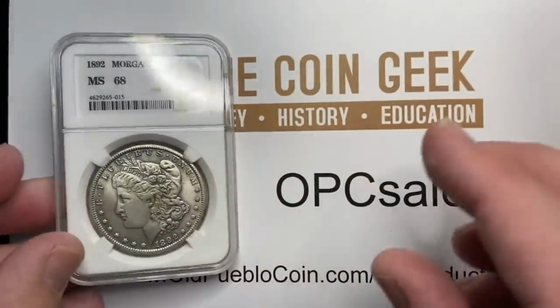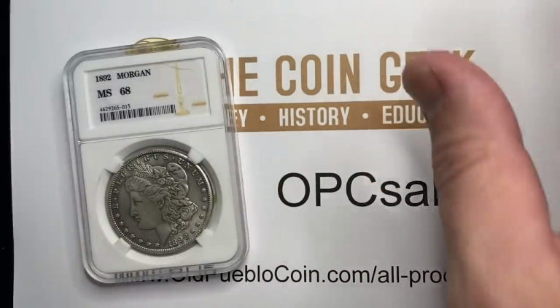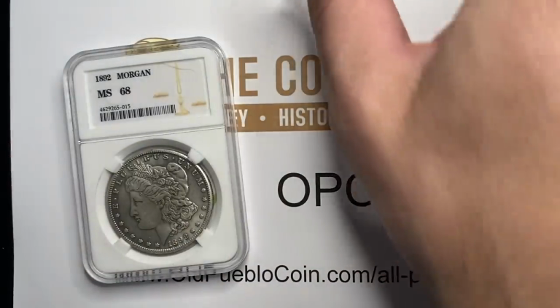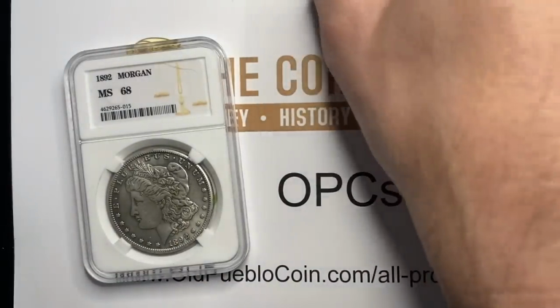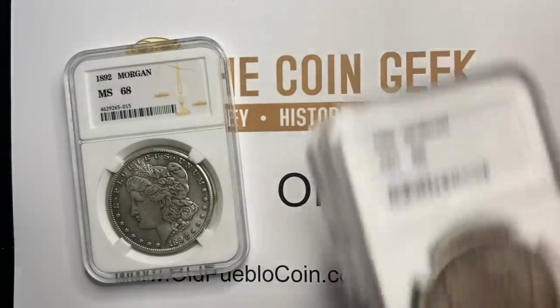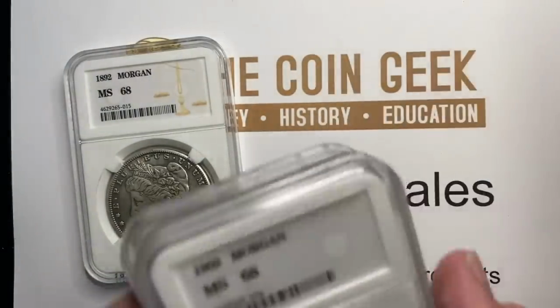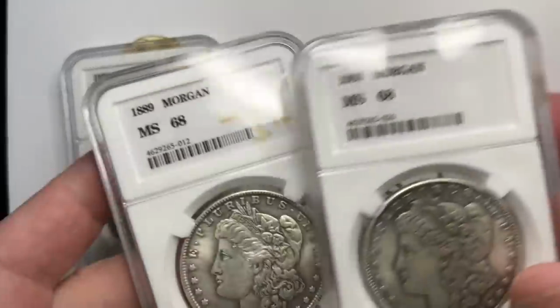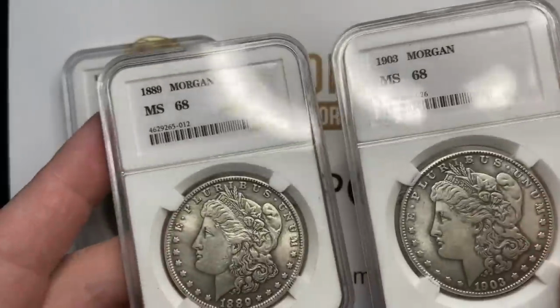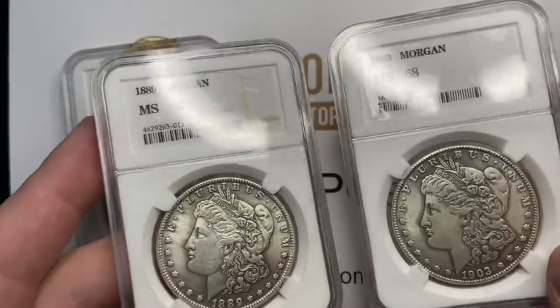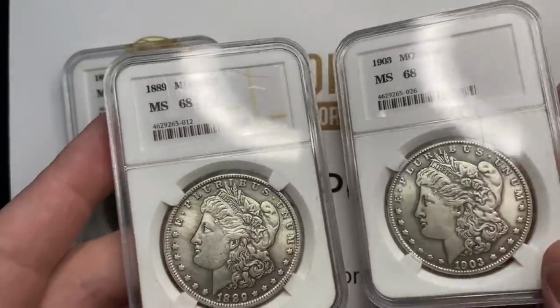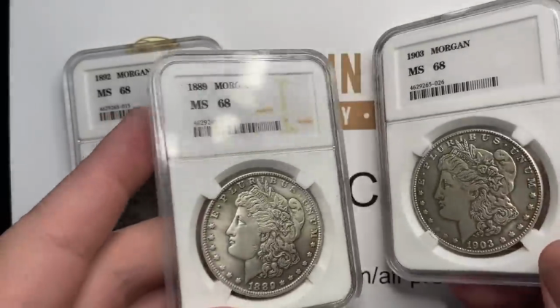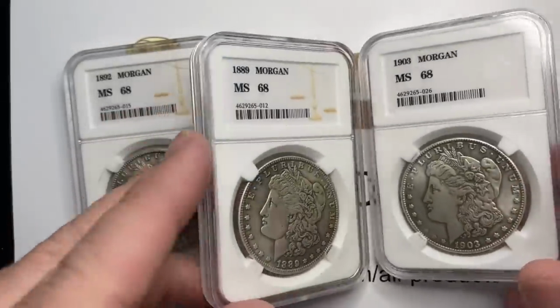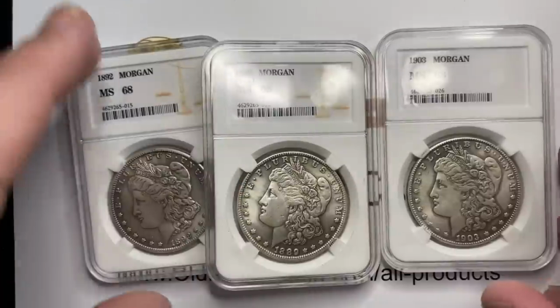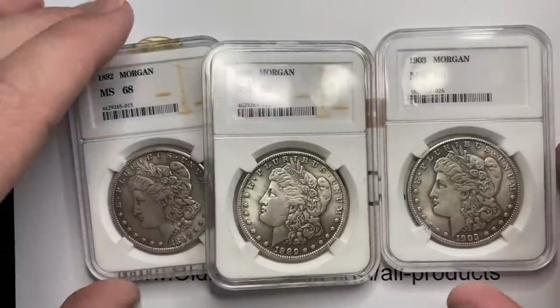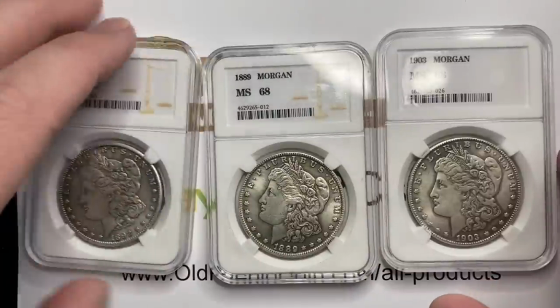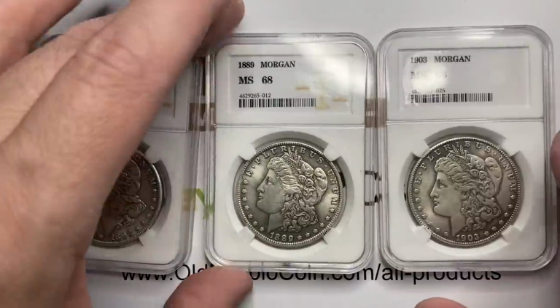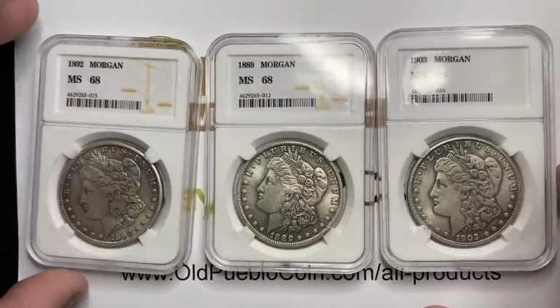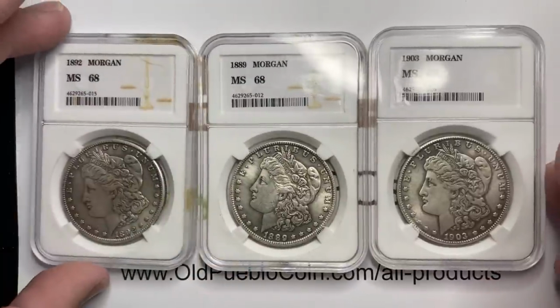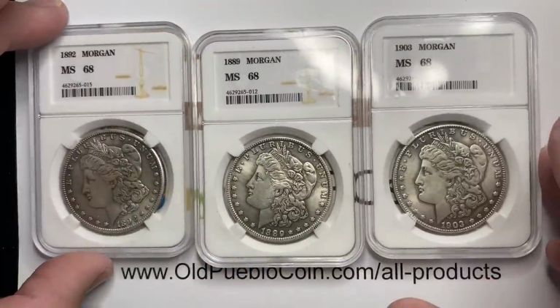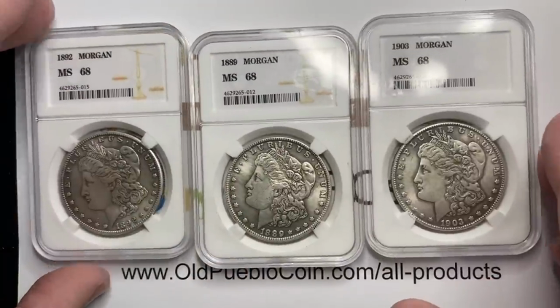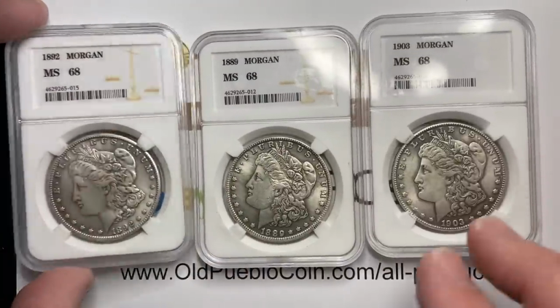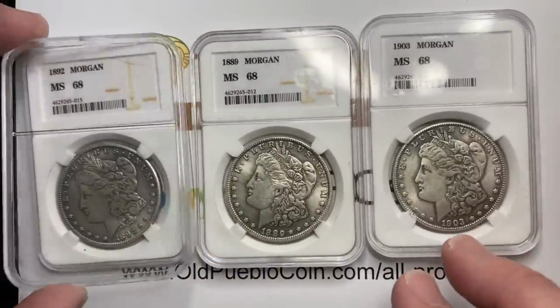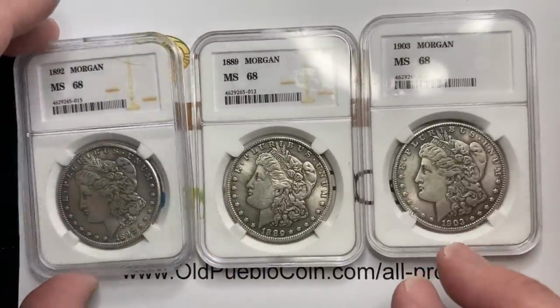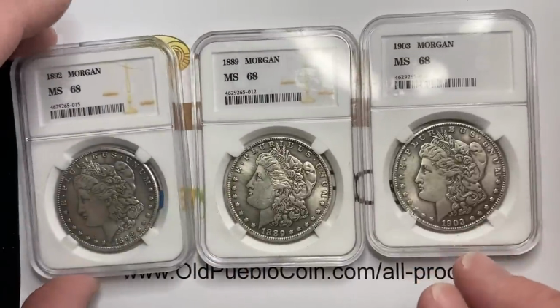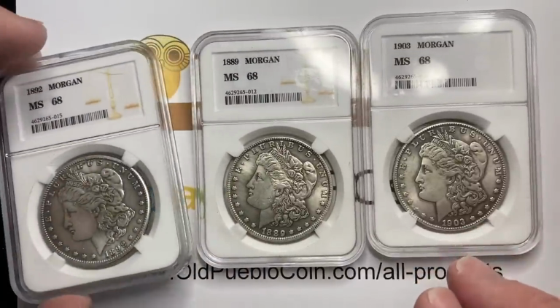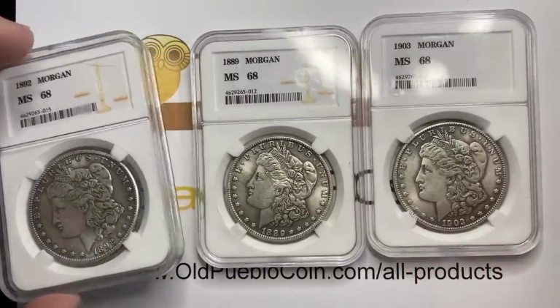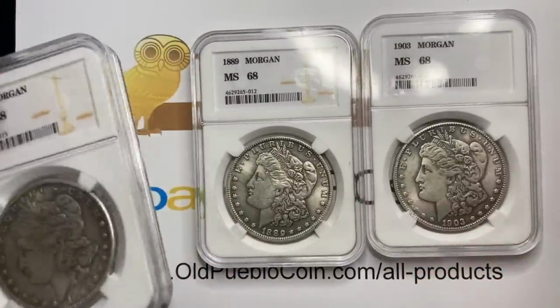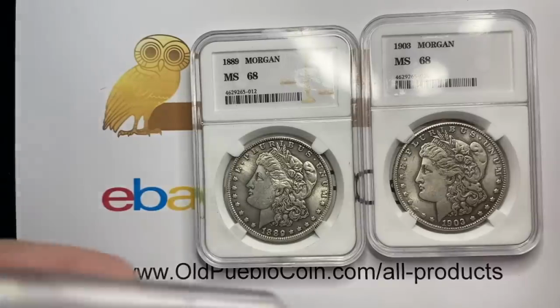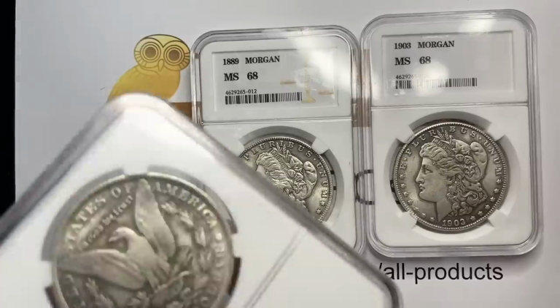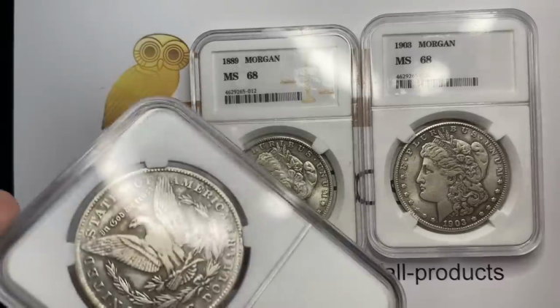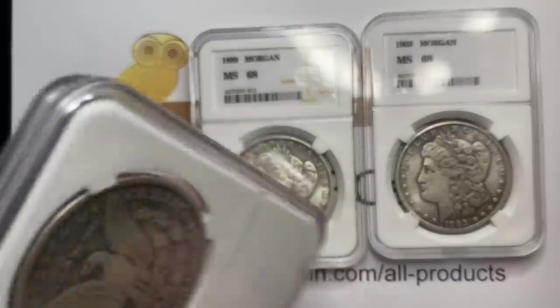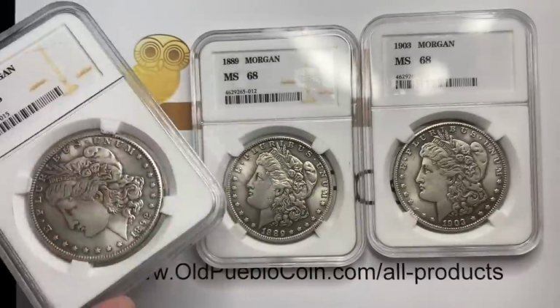For those of you who are long-time collectors, this is the type of thing that you're going to look at and just say, well, yeah, anybody knows that. But you've got to realize for someone who's new to the marketplace, this looks like a slabbed coin to them.